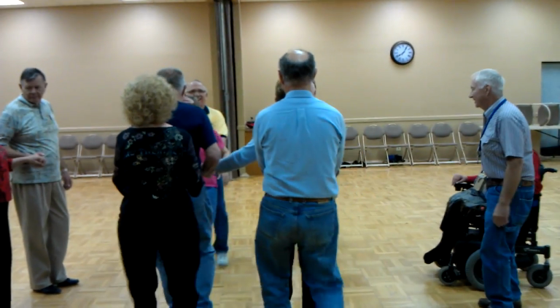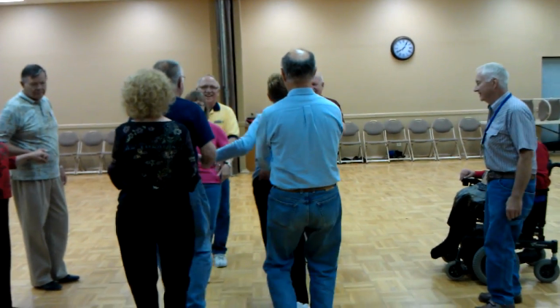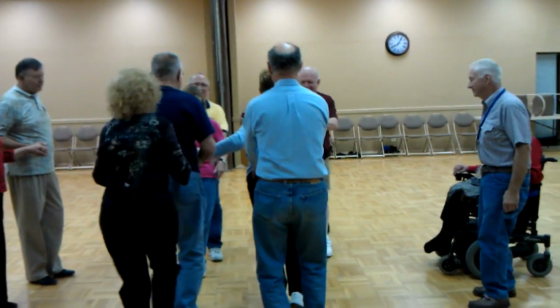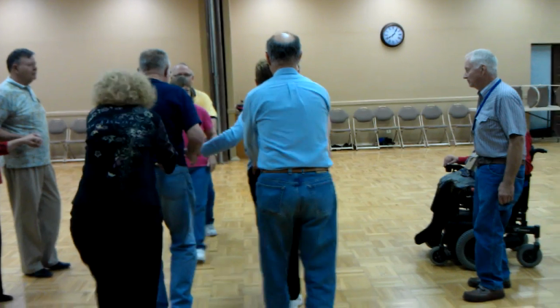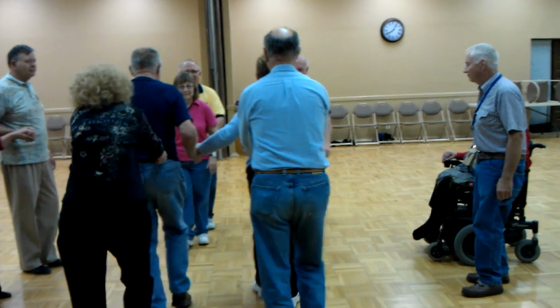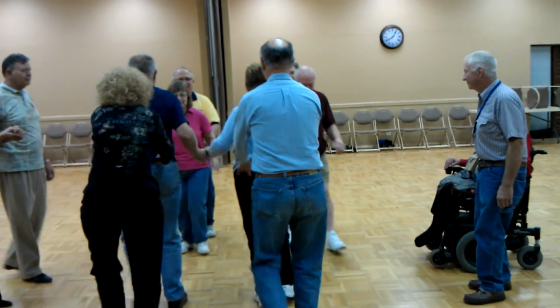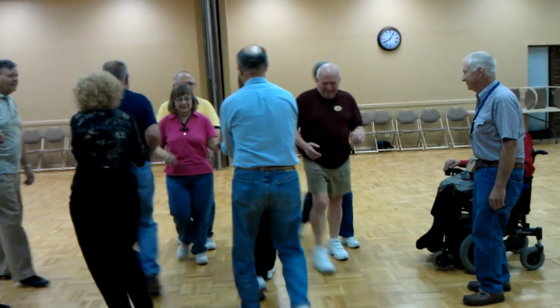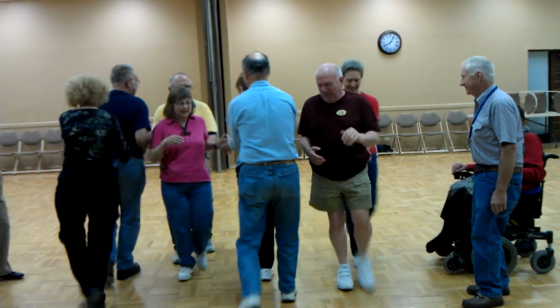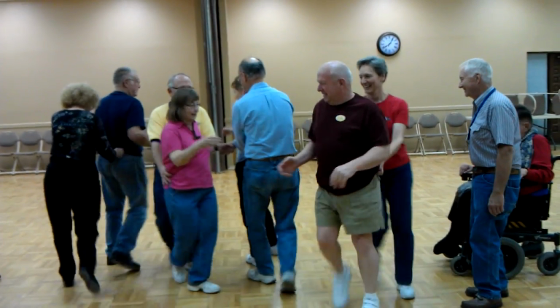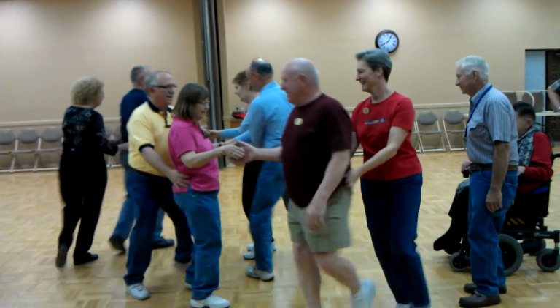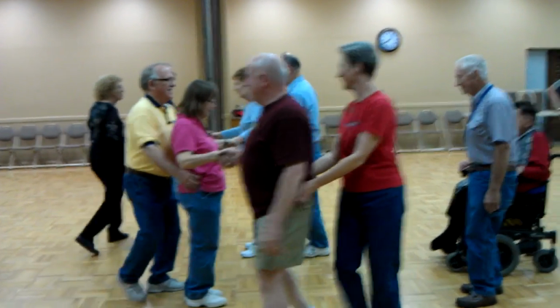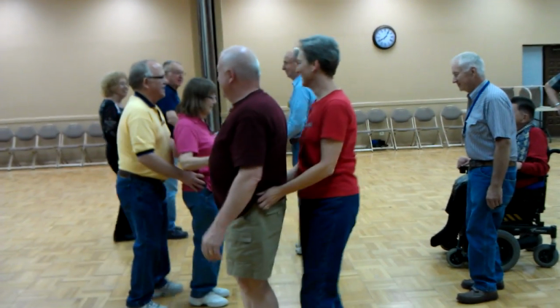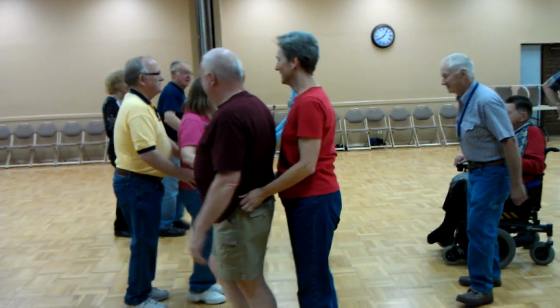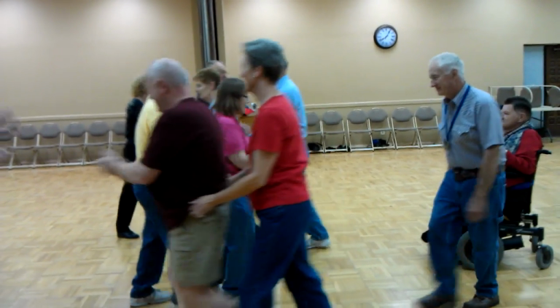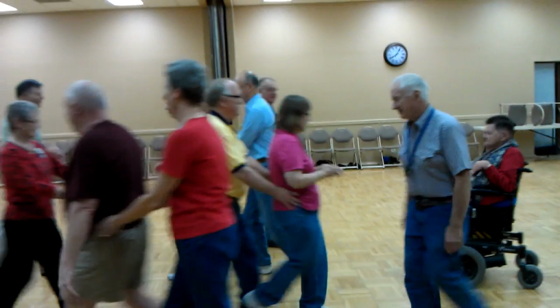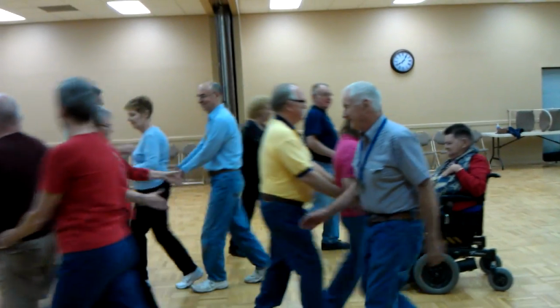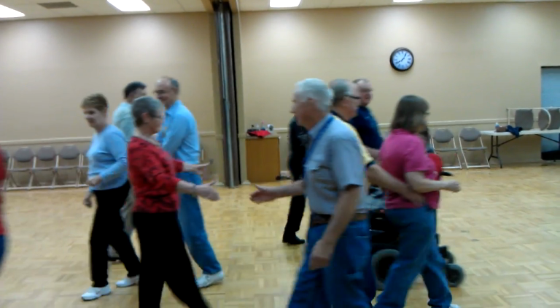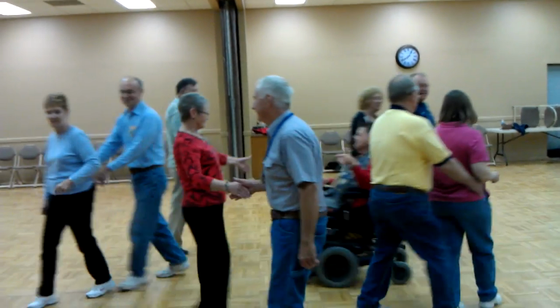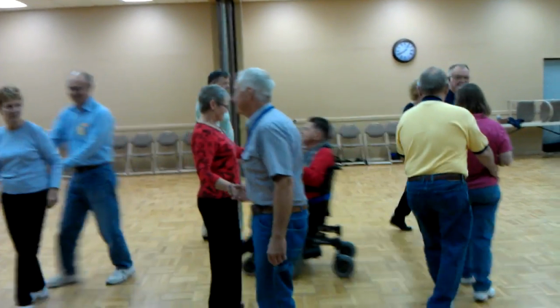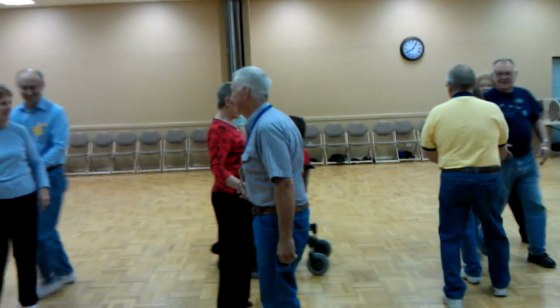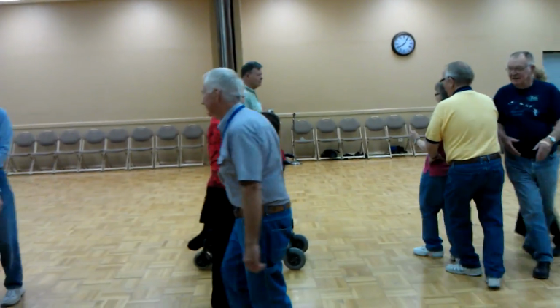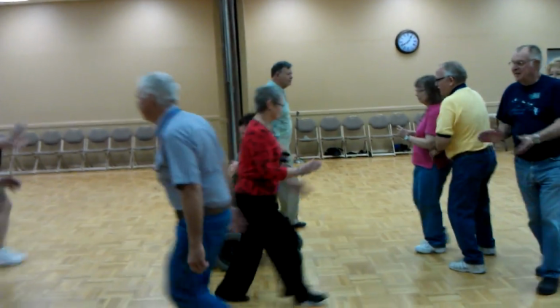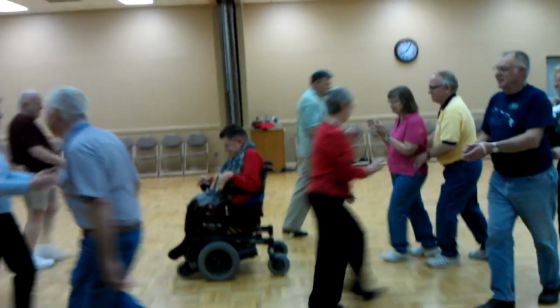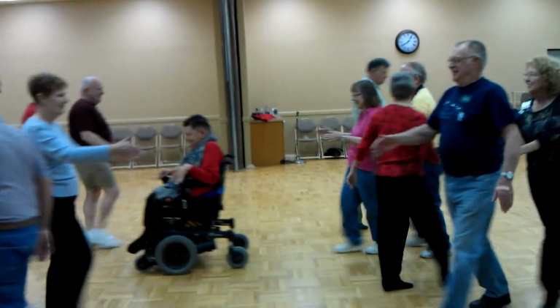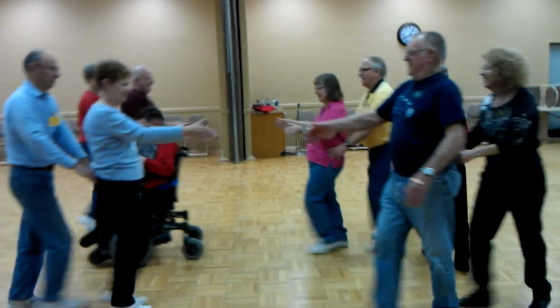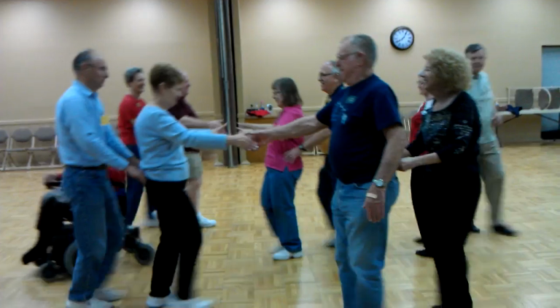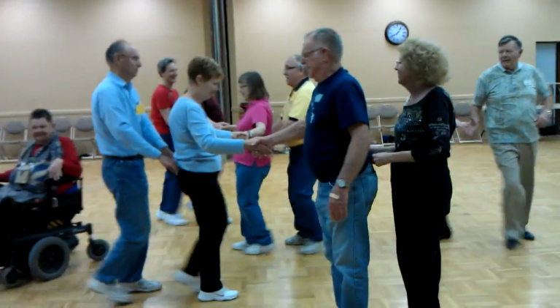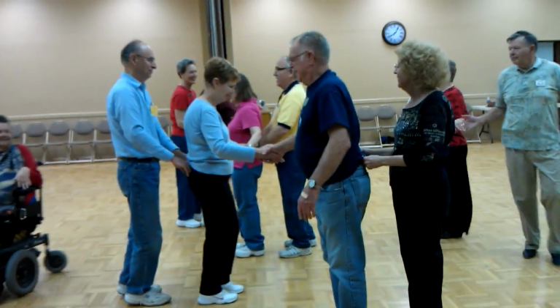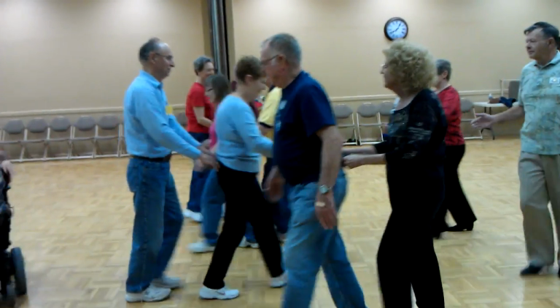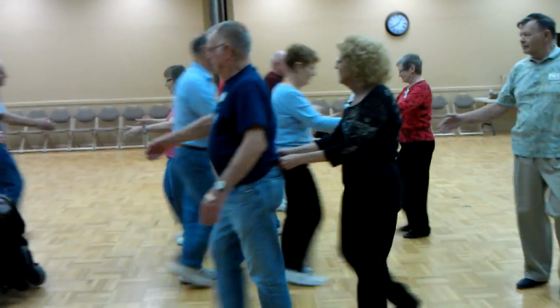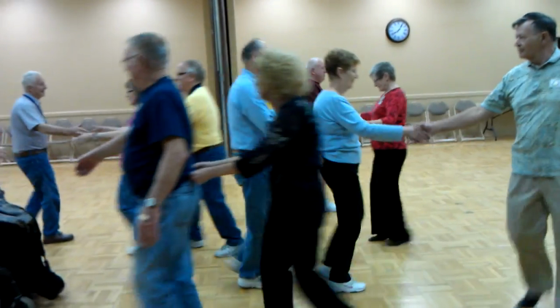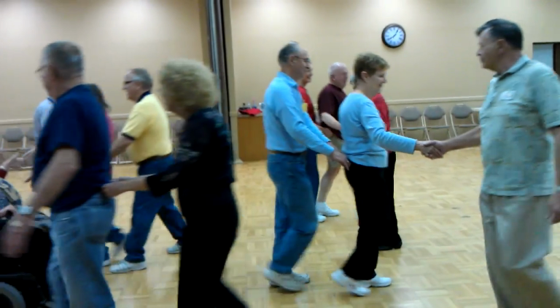And now the head couples pass the ocean. Ping pong circulate, ping pong circulate. Extend, relay the deucey.